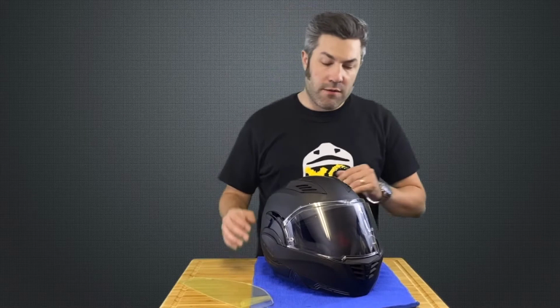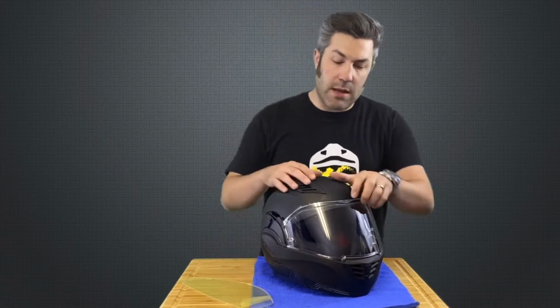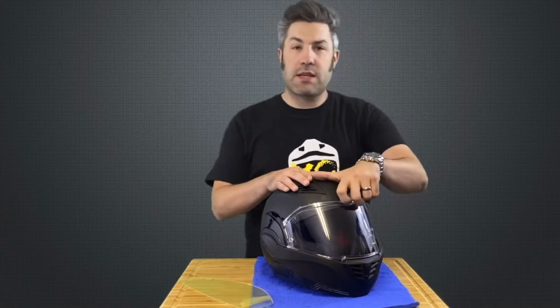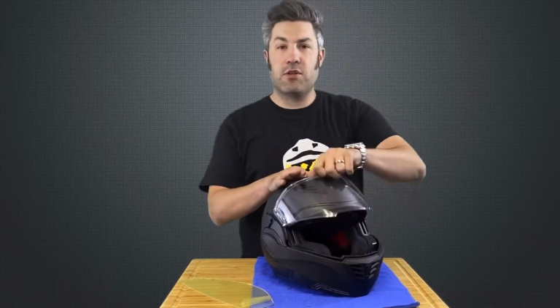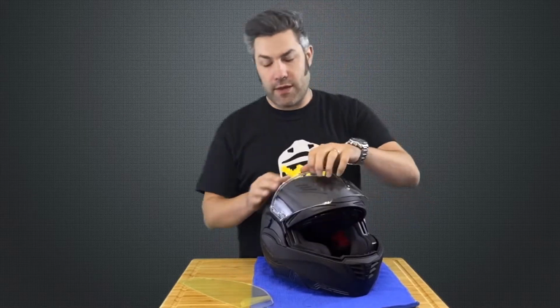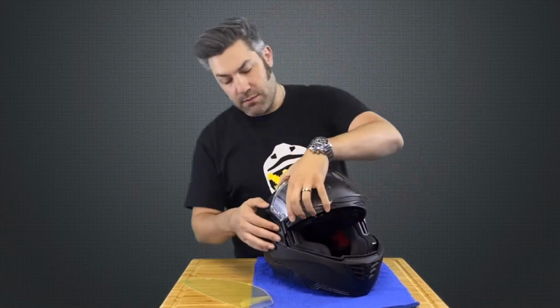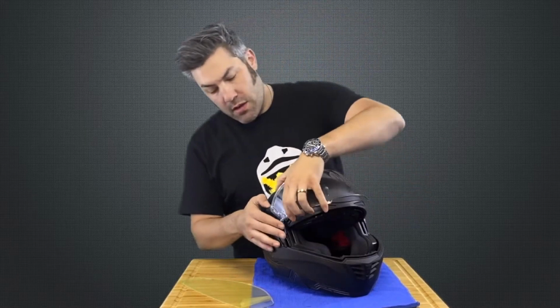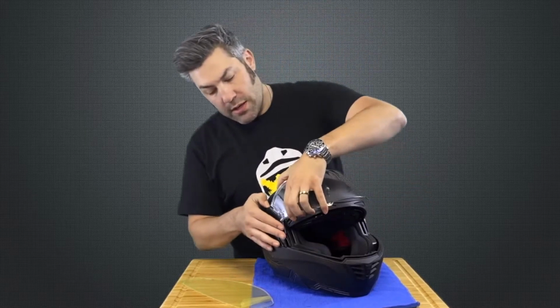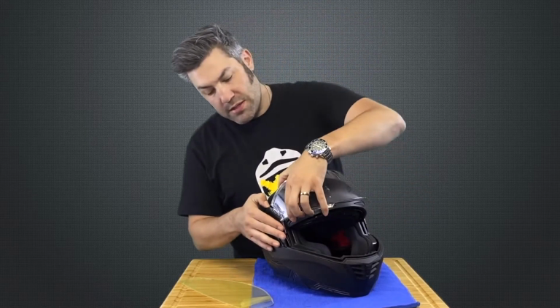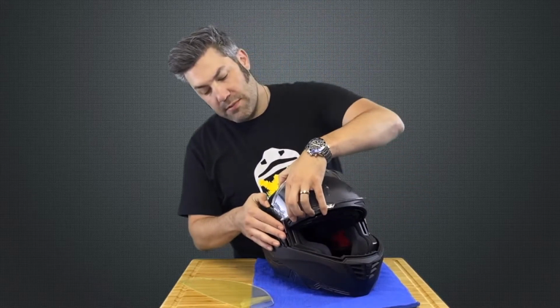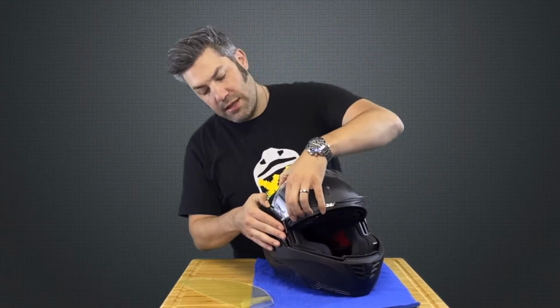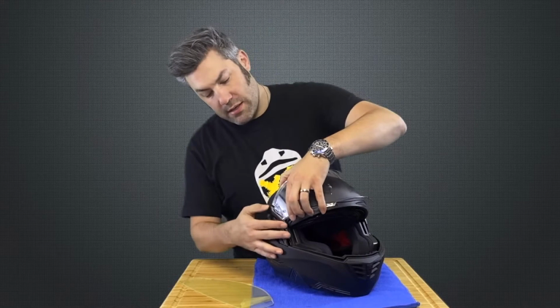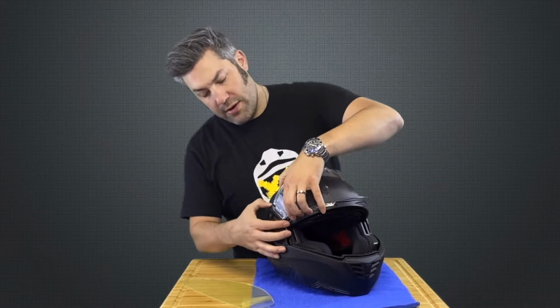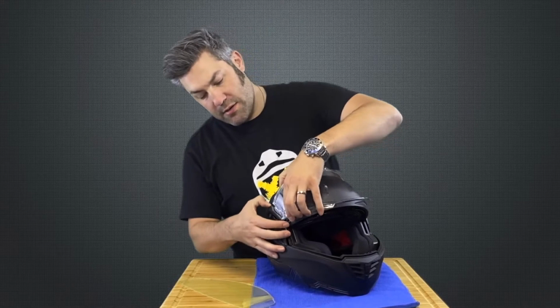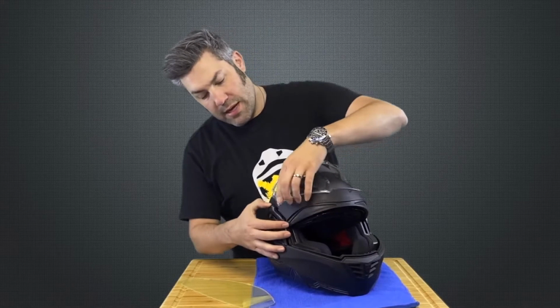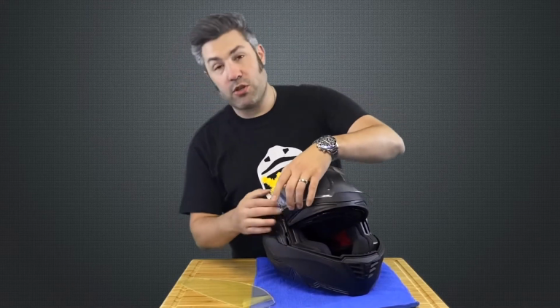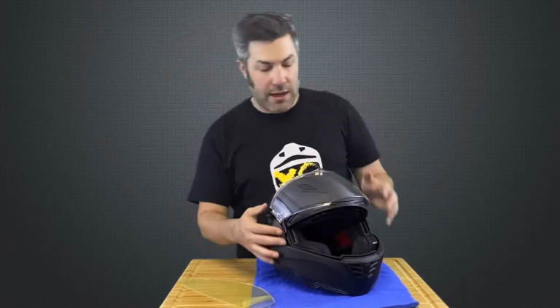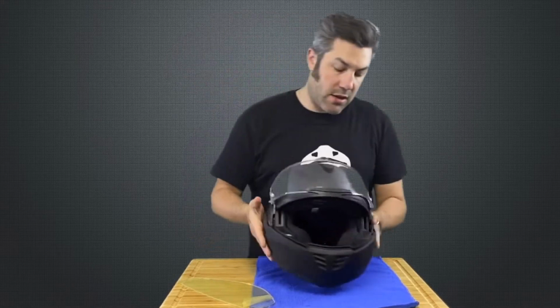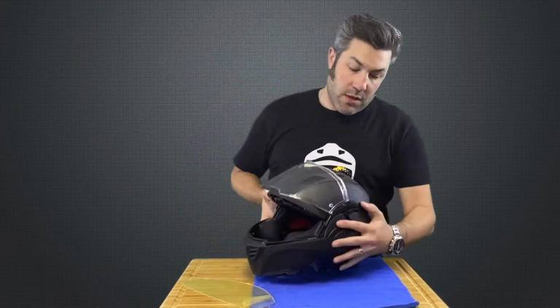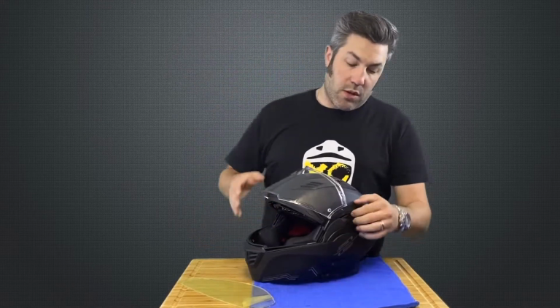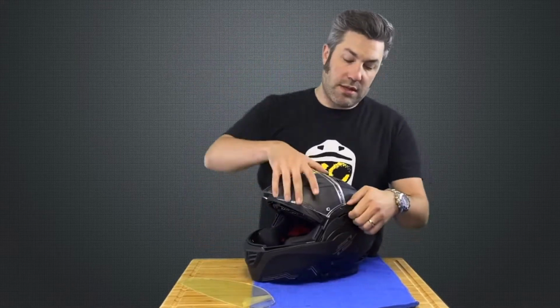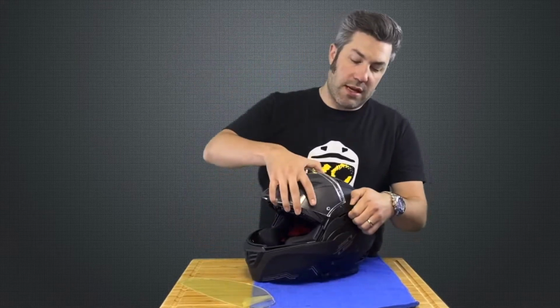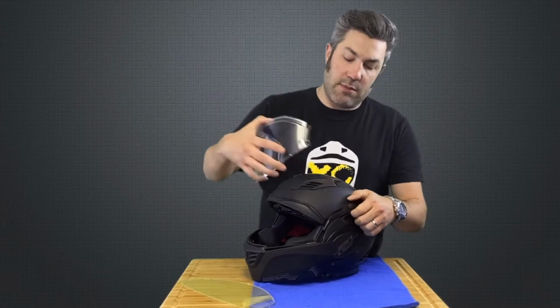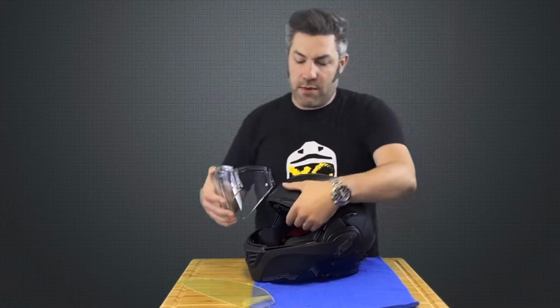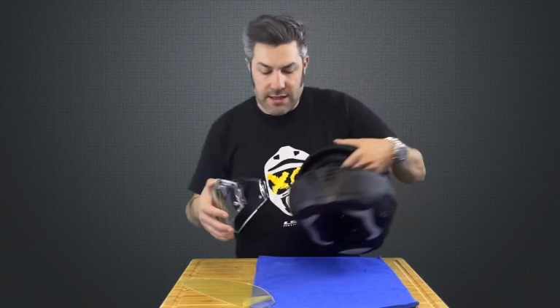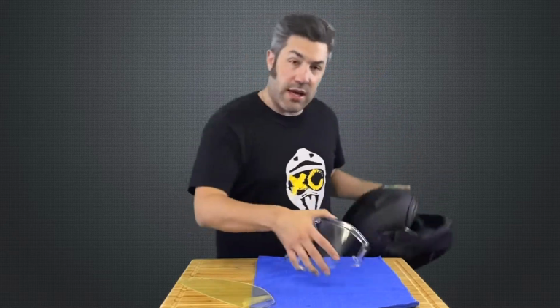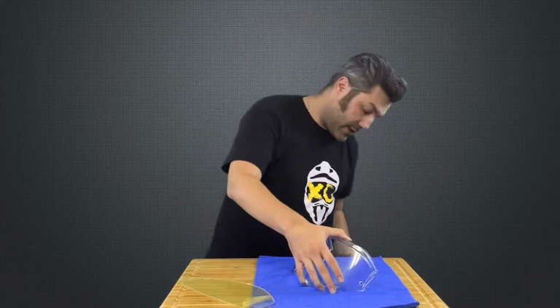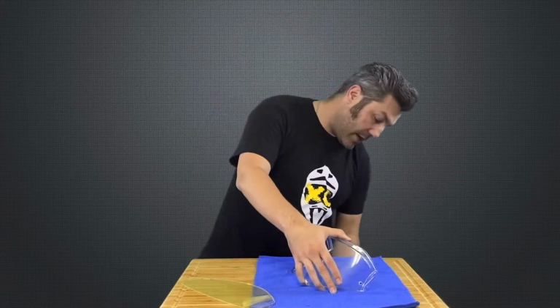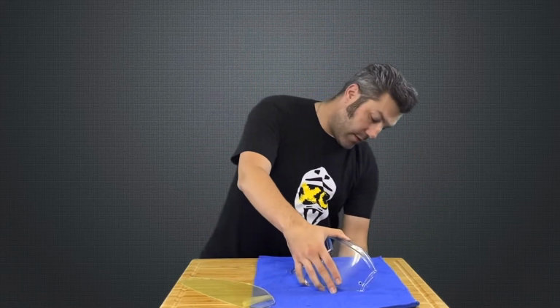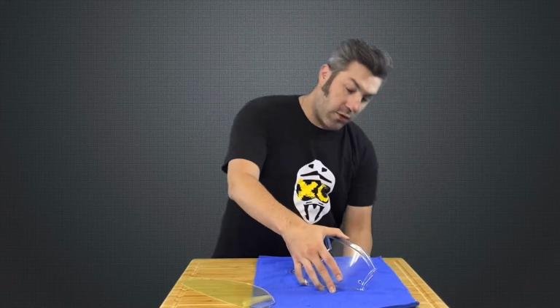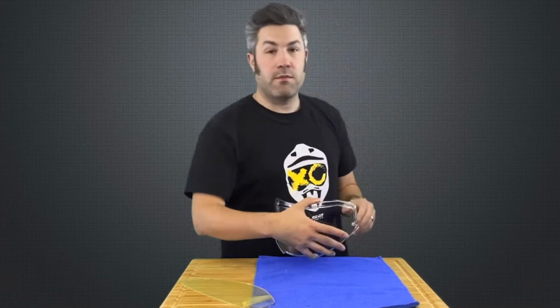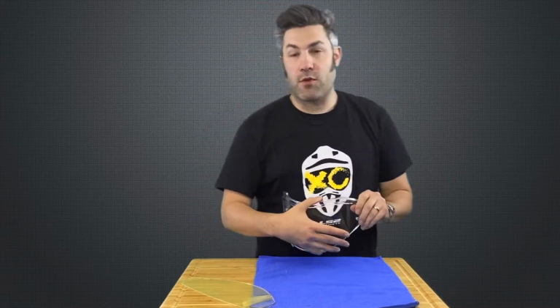First step, let's get the shield off of the helmet. Go ahead and press the tabs on the carriers here and your shield will pop right out. Press the other side the same way and set that helmet aside for a little later.